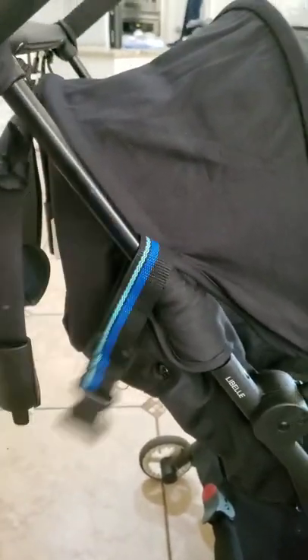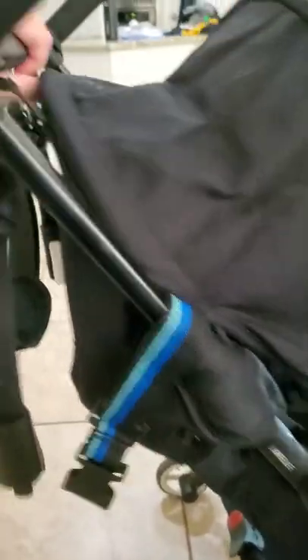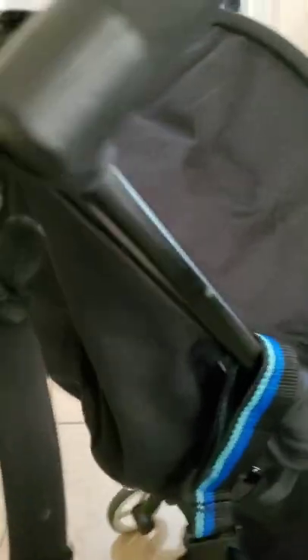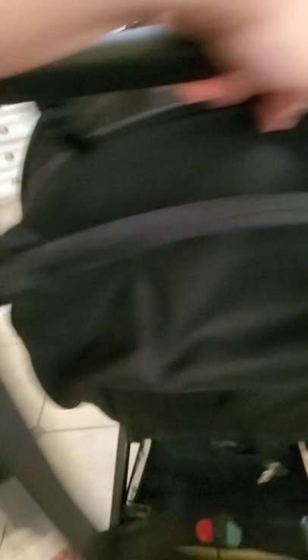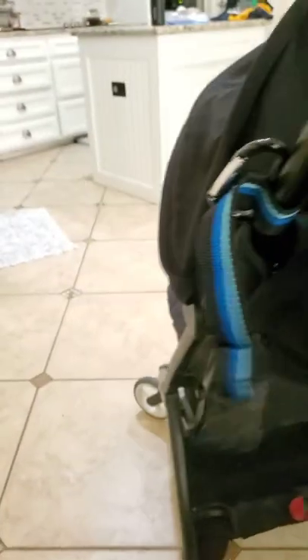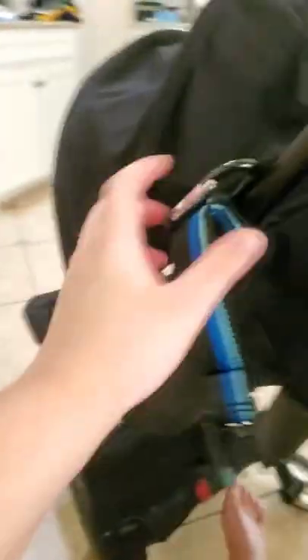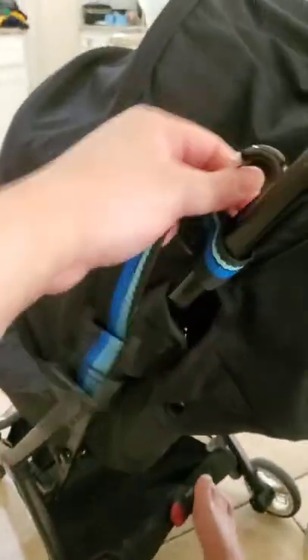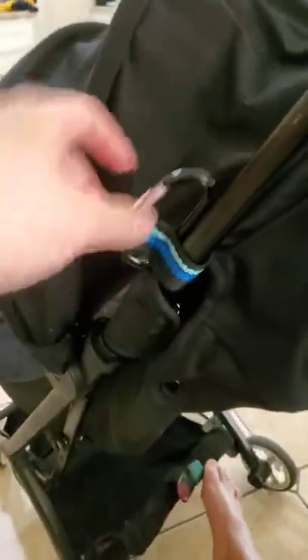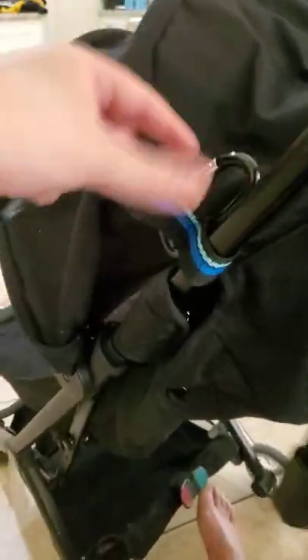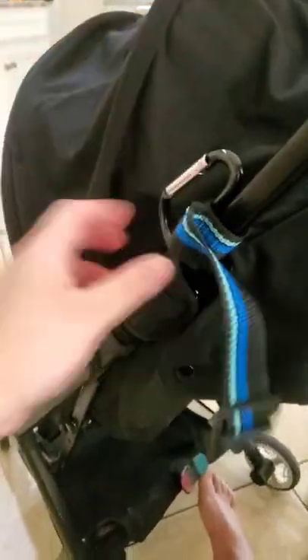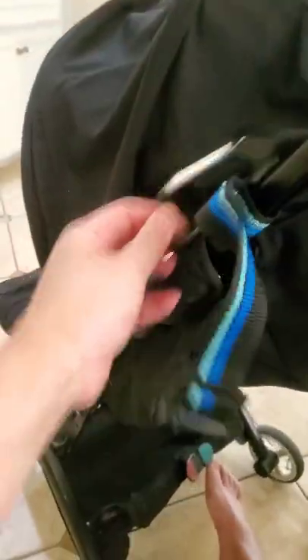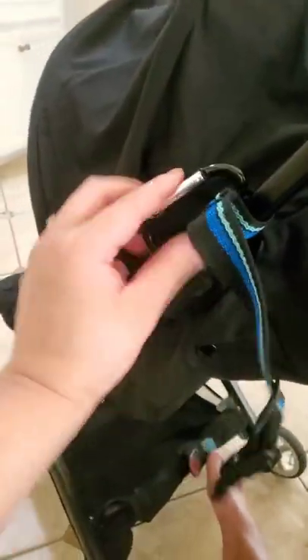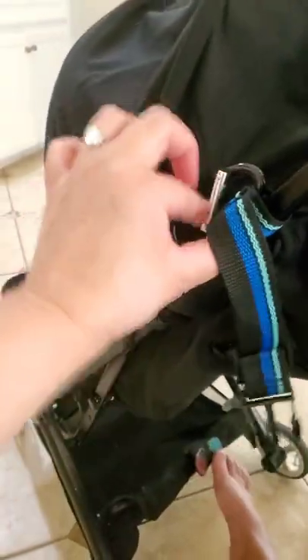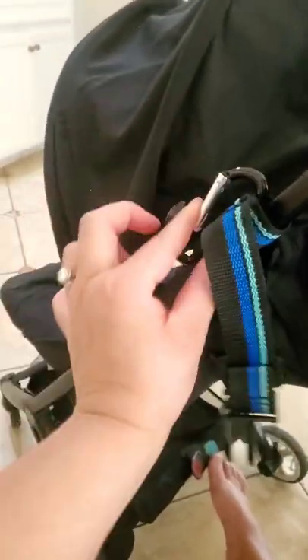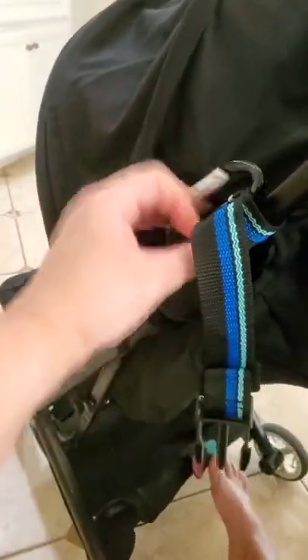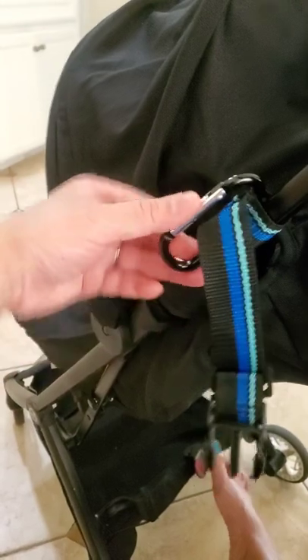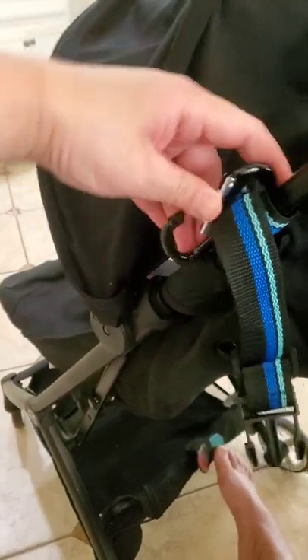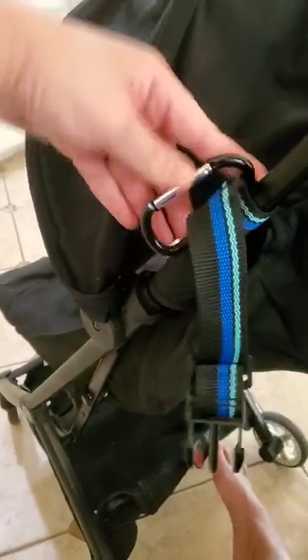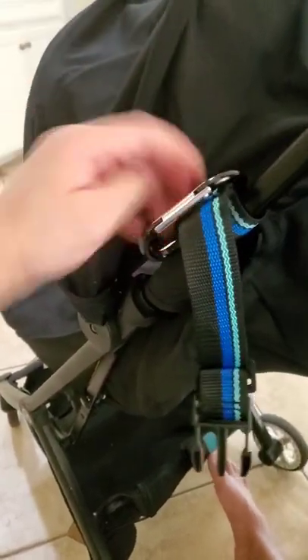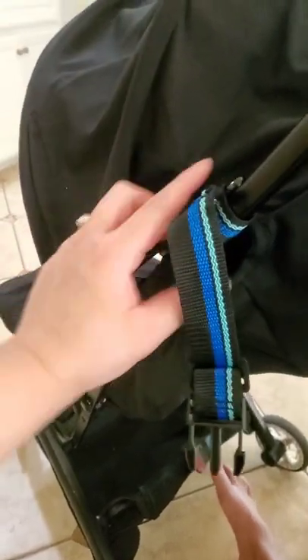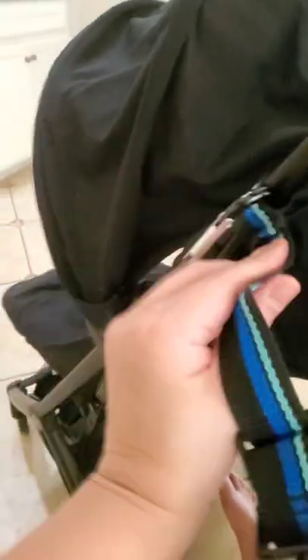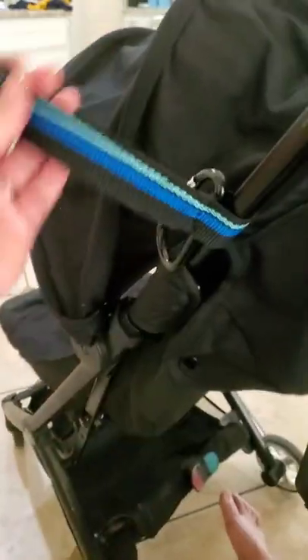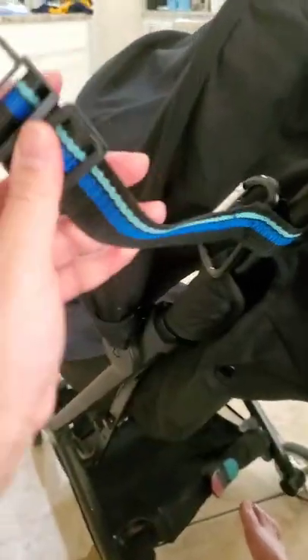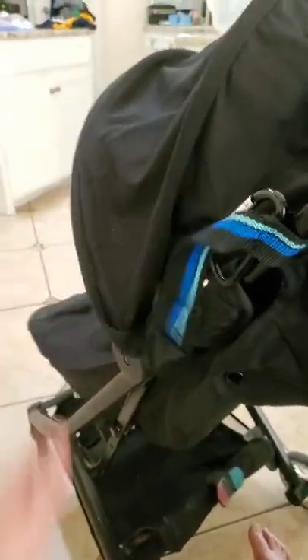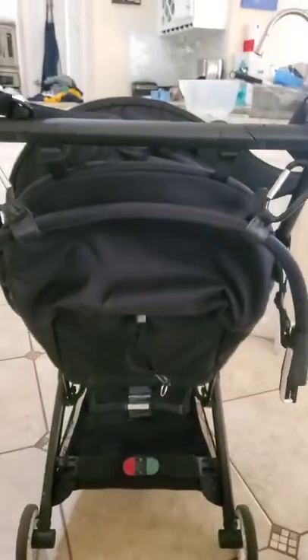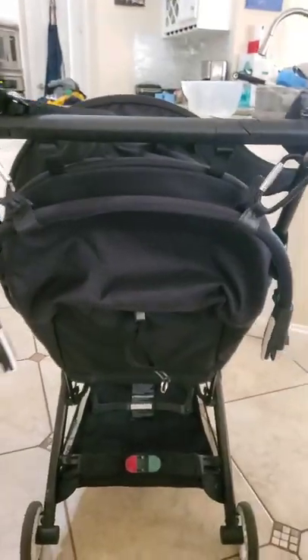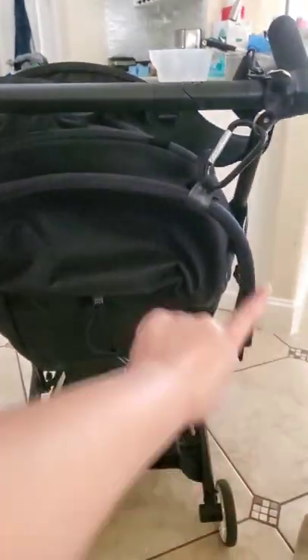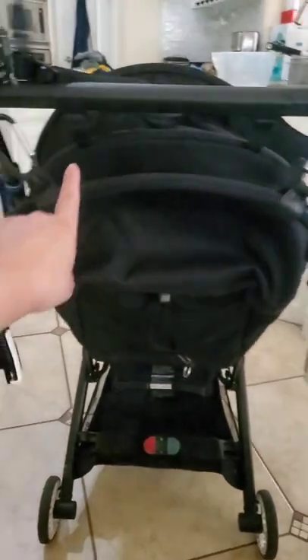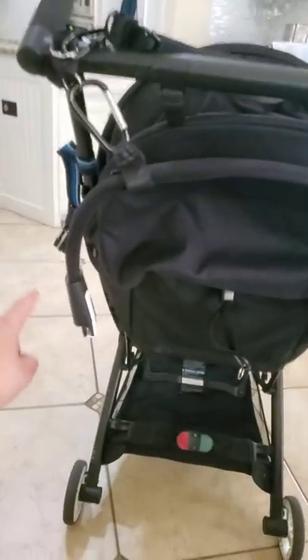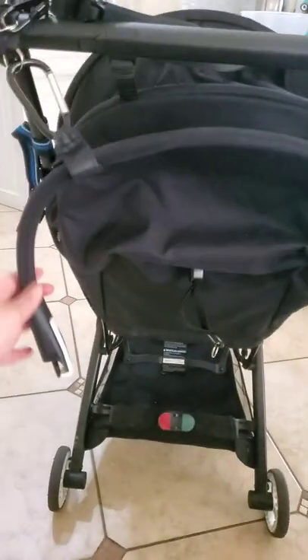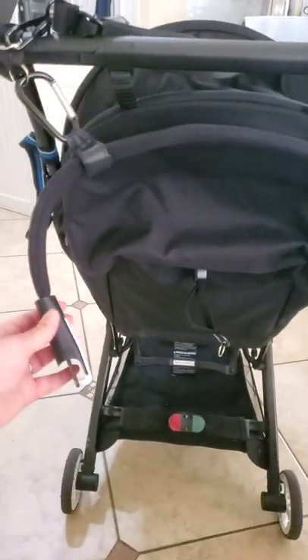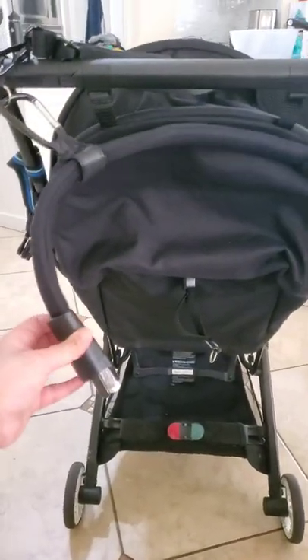Let me show you the other side too. I also added this hook so that if I have any type of bags or anything, I can put that there.